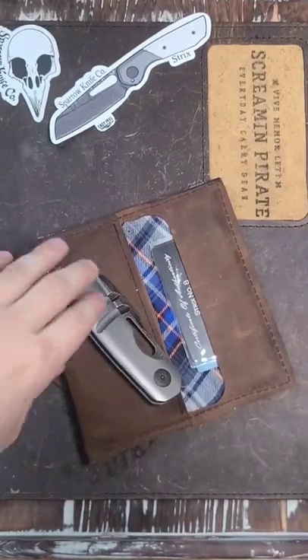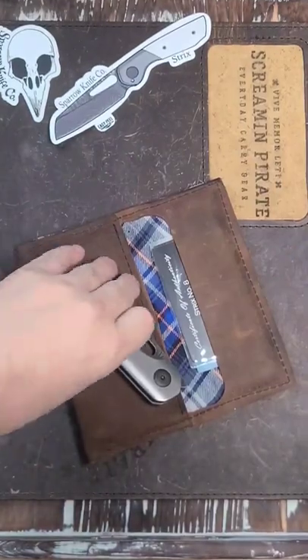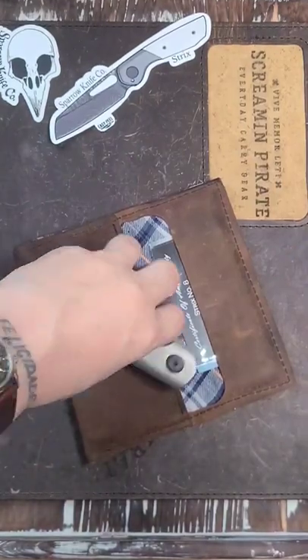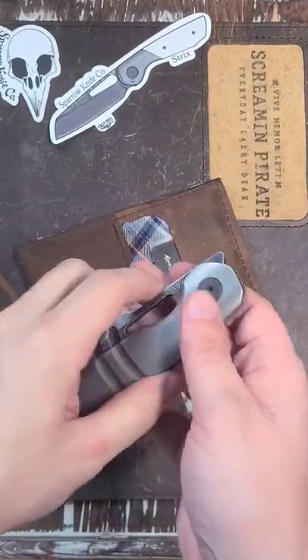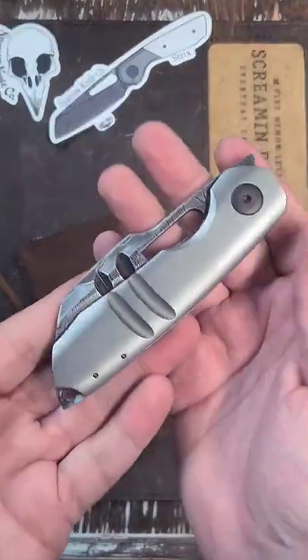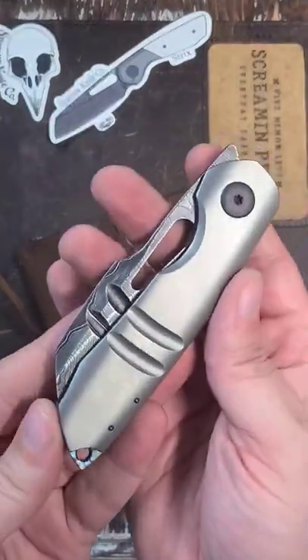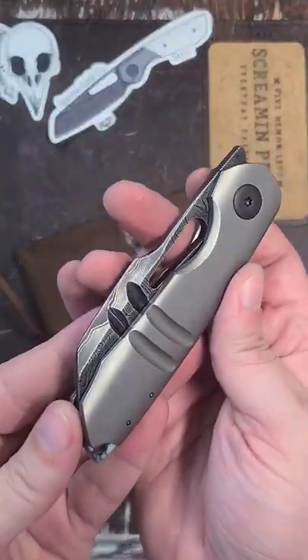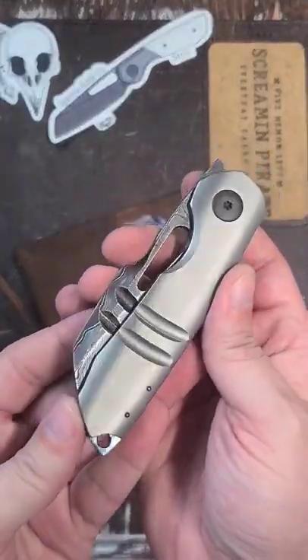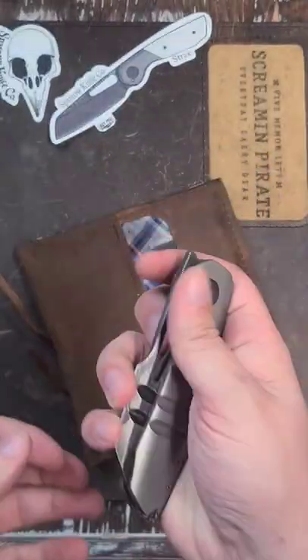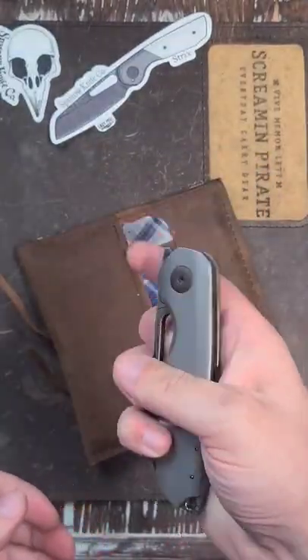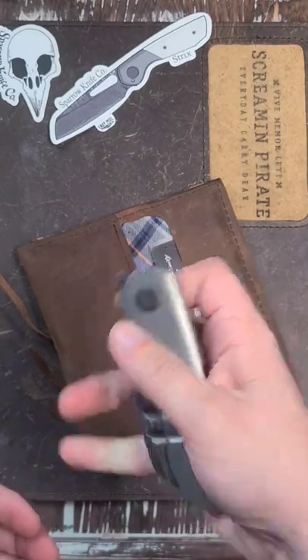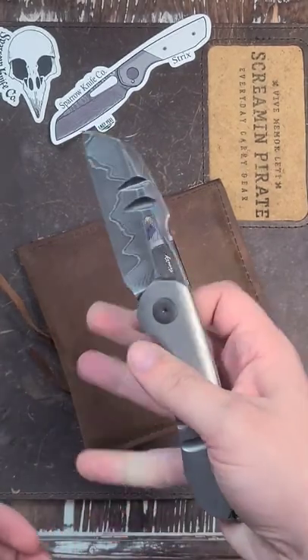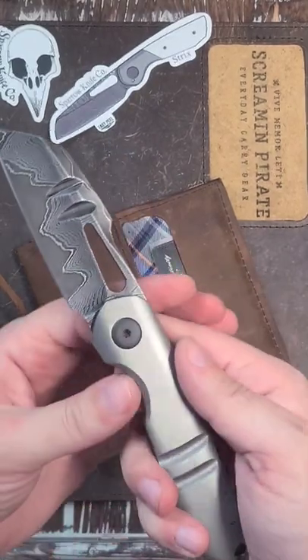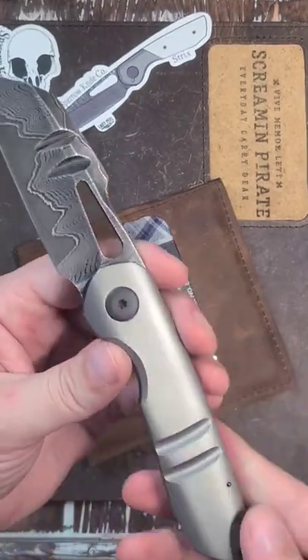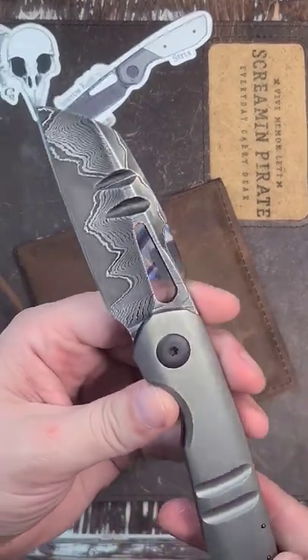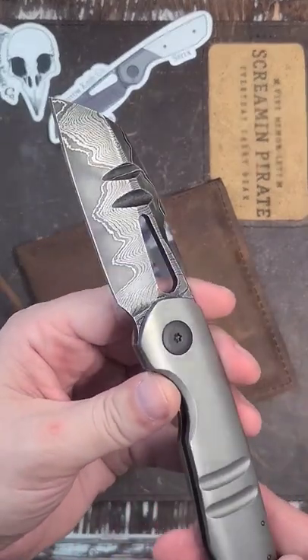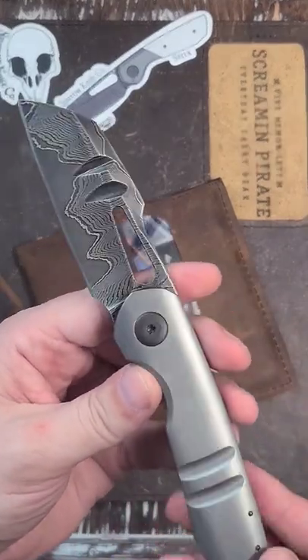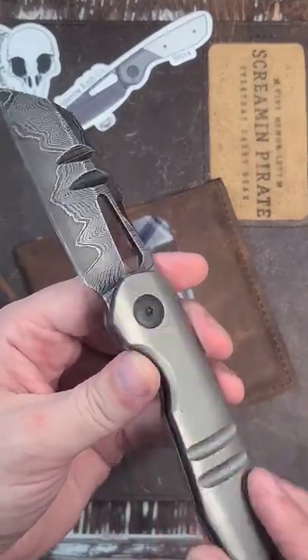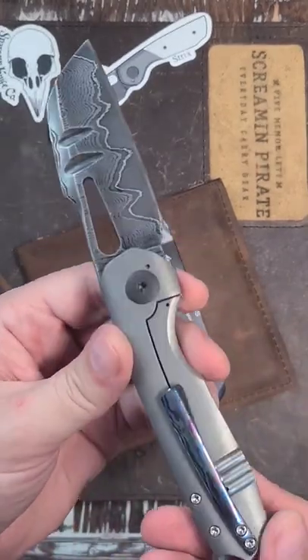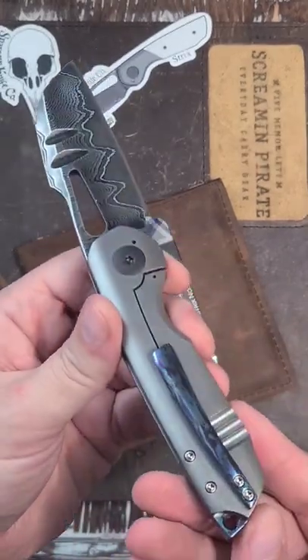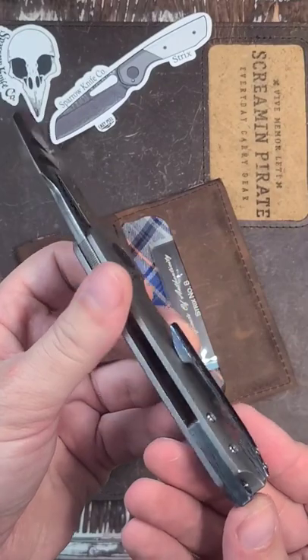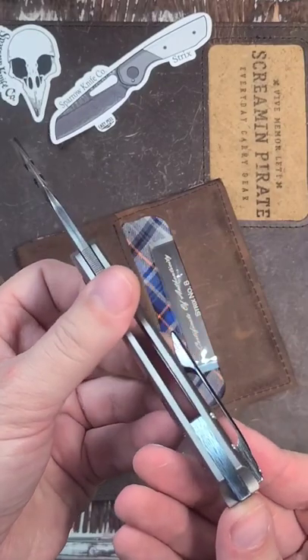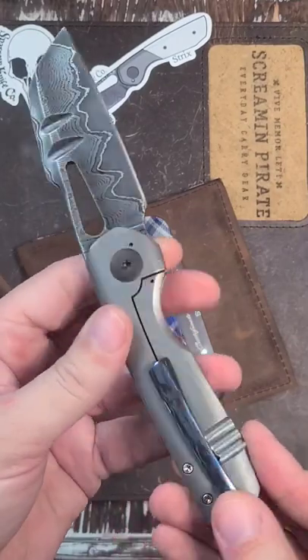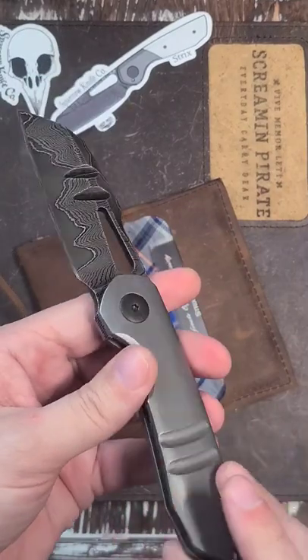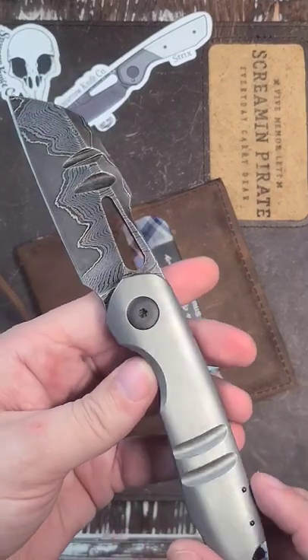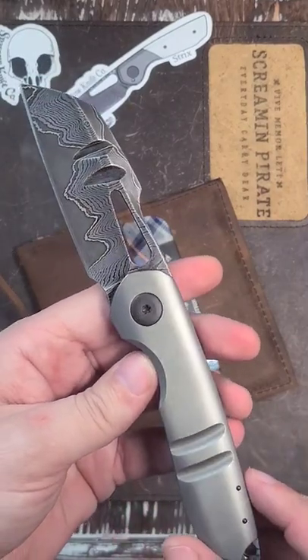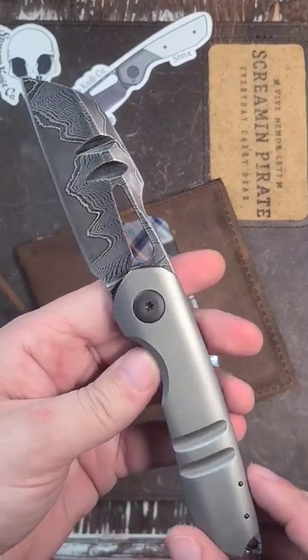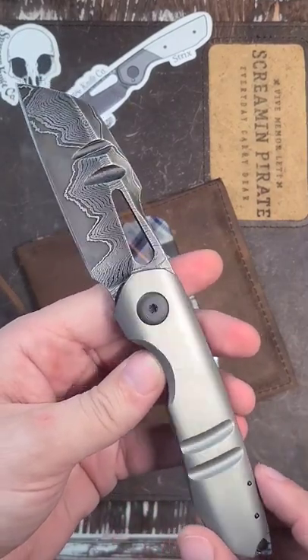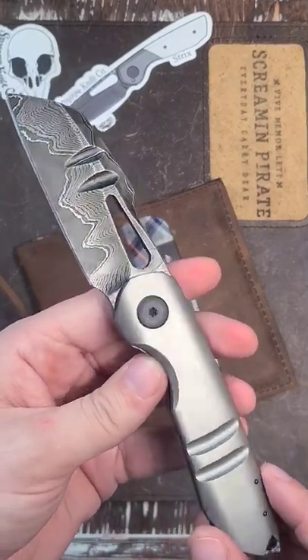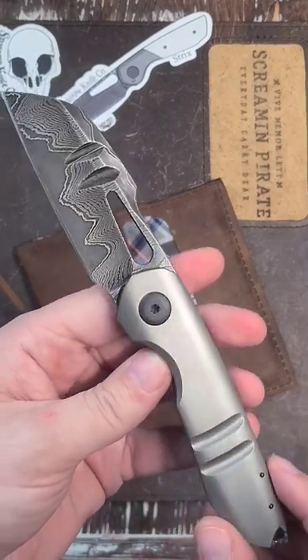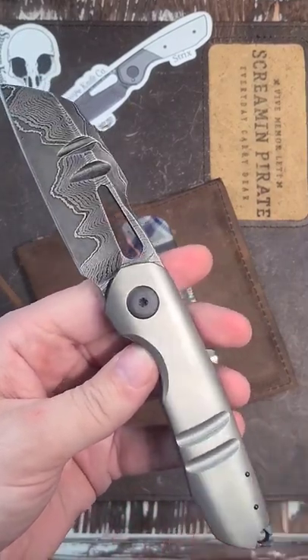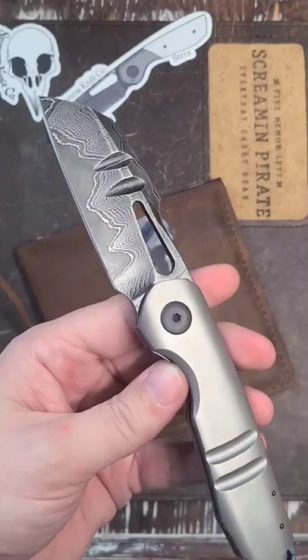First up is Strix number eight. This is what I won in a lottery and paid for from Sparrow Knife Co. Look at that Damascus — the clip is gorgeous, the backspacer too. Look forward to pictures on this beauty and a full review.